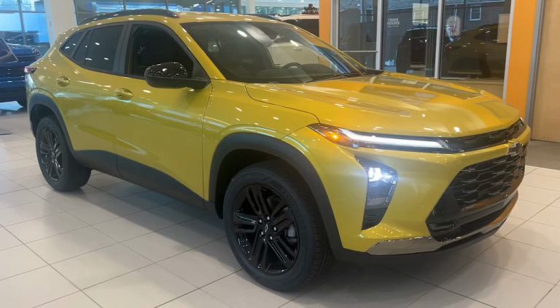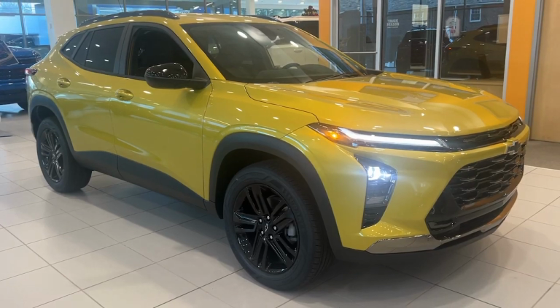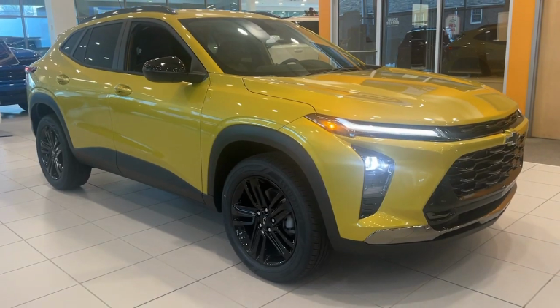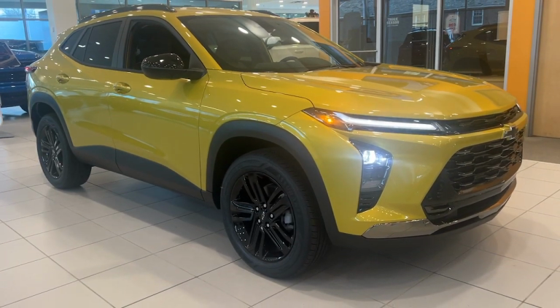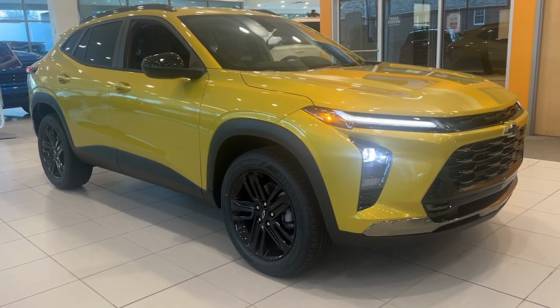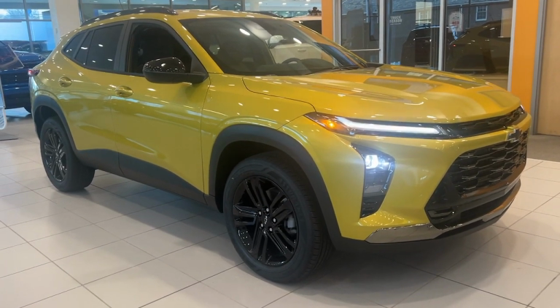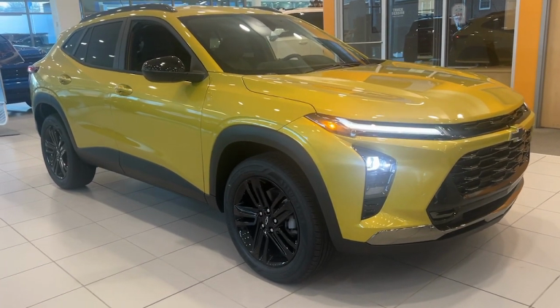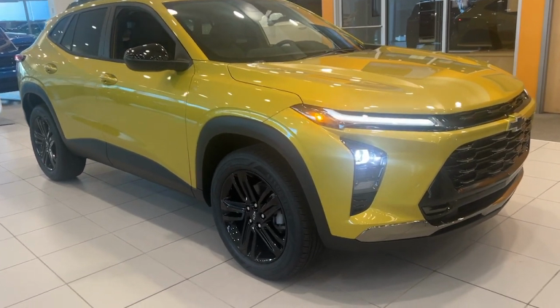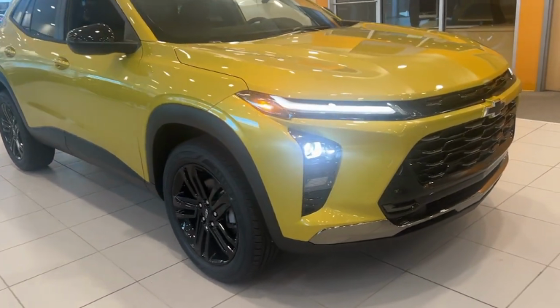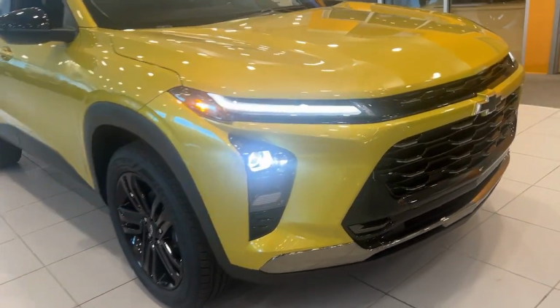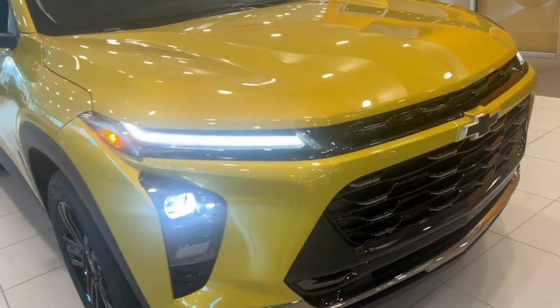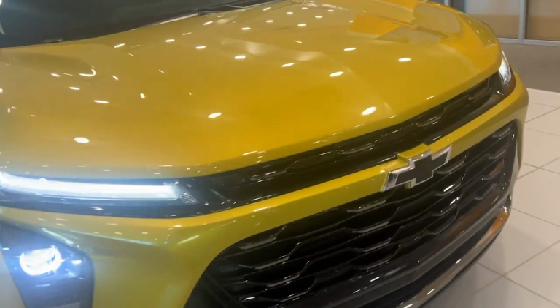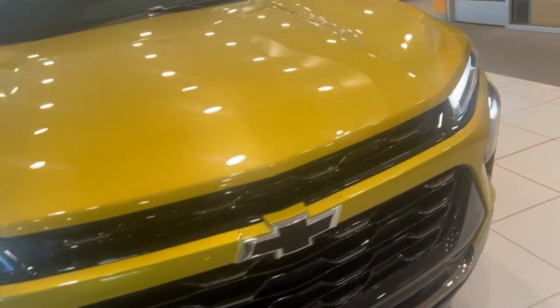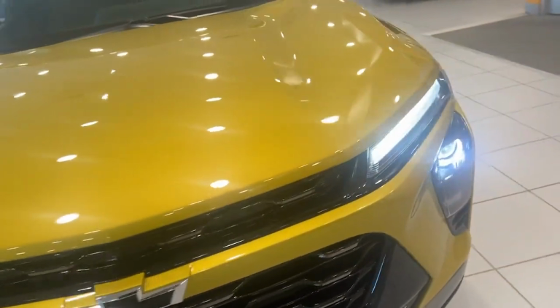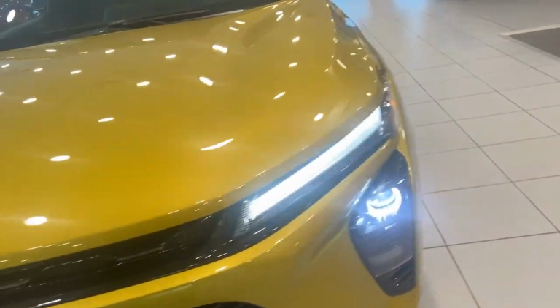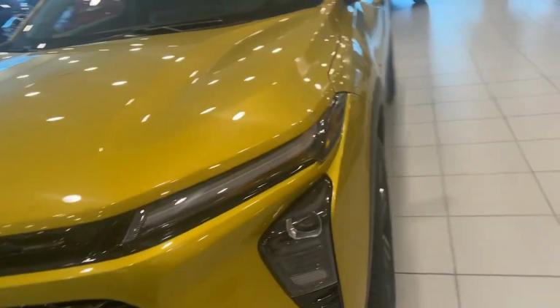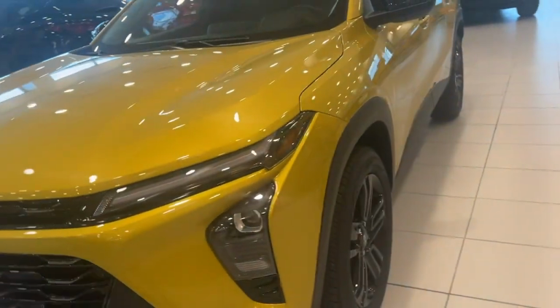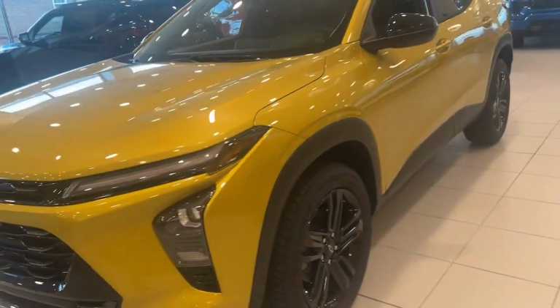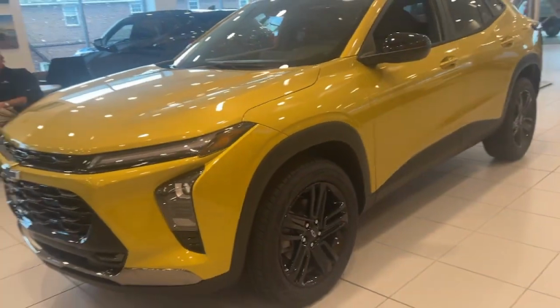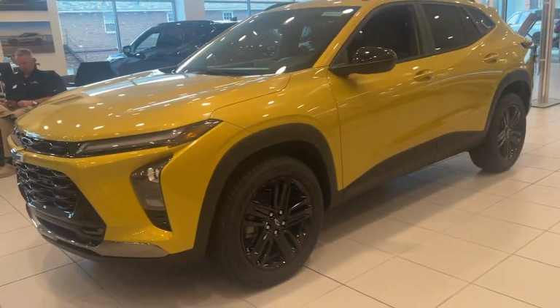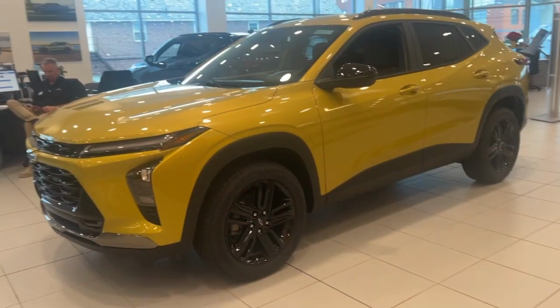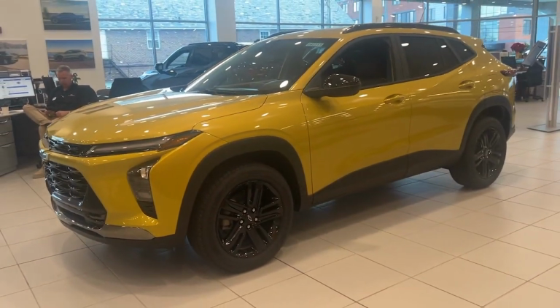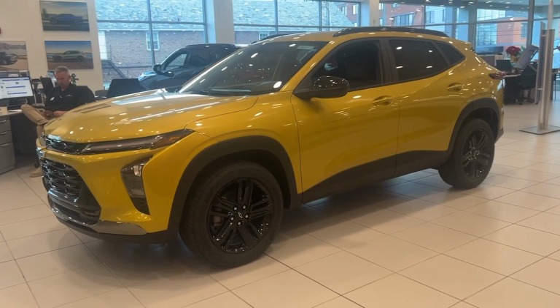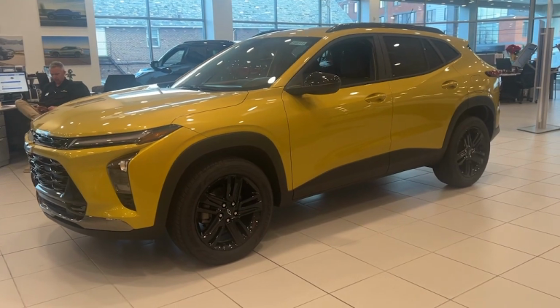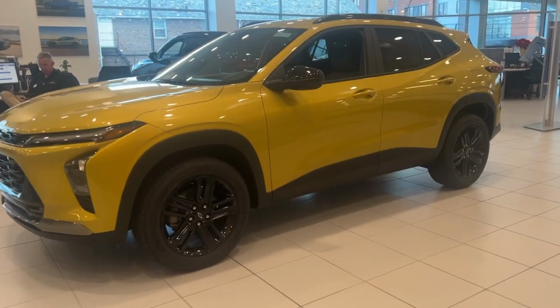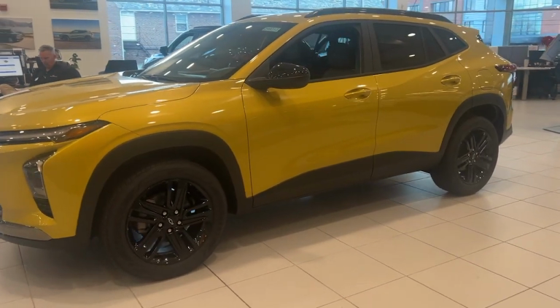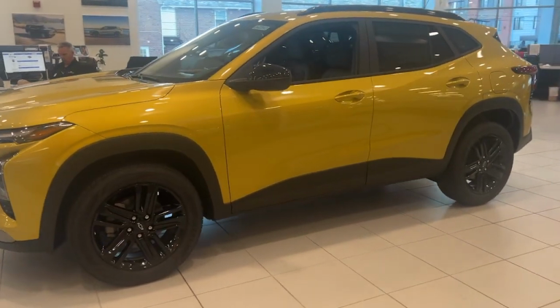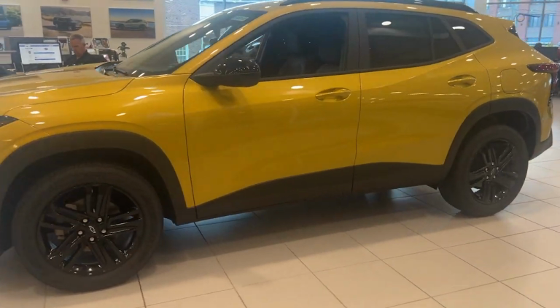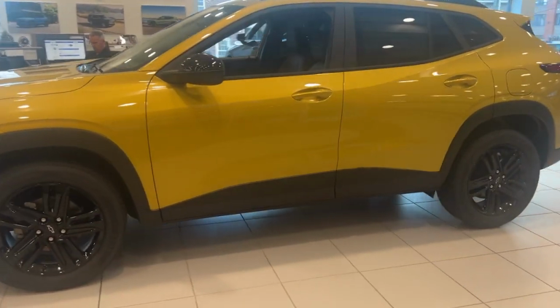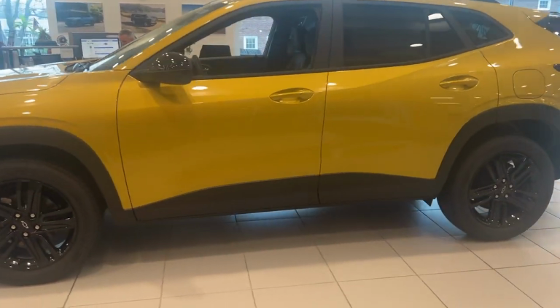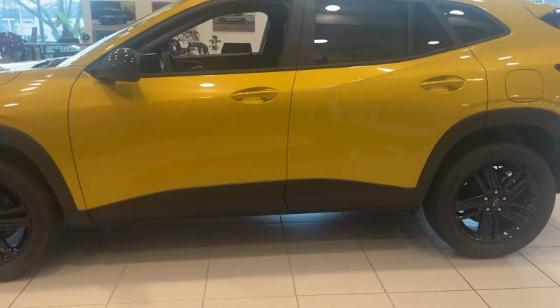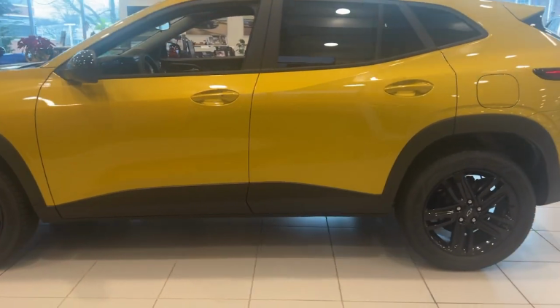Enjoy the view of this 2024 Chevrolet Trax — the compact SUV that lets you navigate the urban landscape with efficiency and sporty style. These are just some of the great options this vehicle comes with.